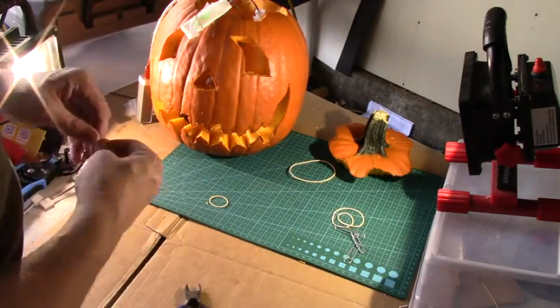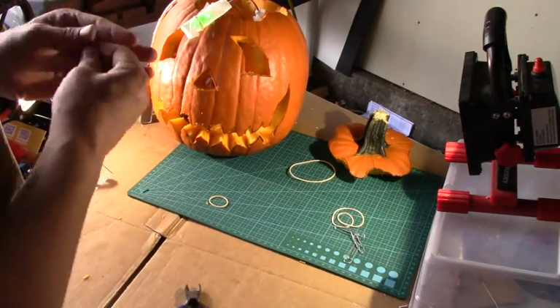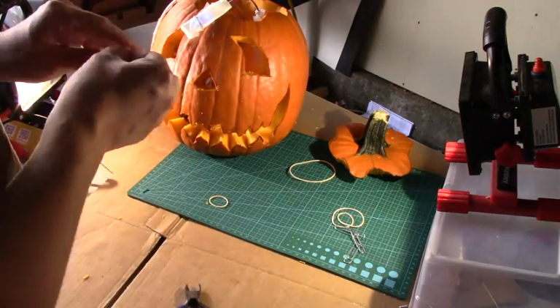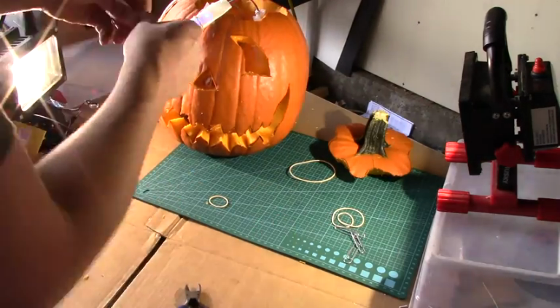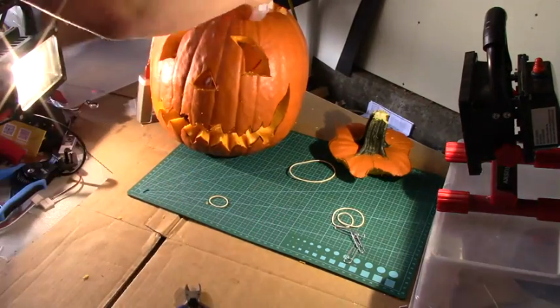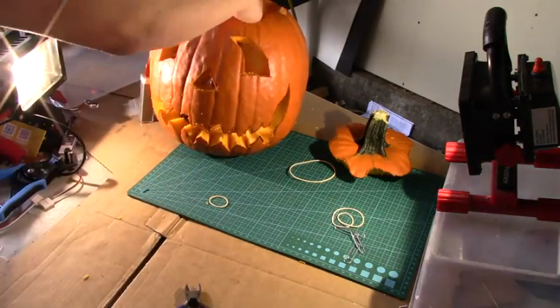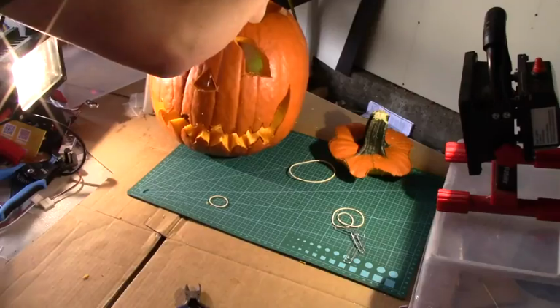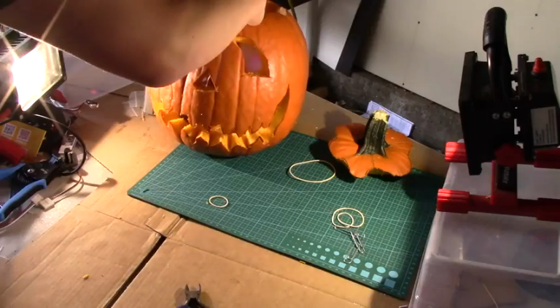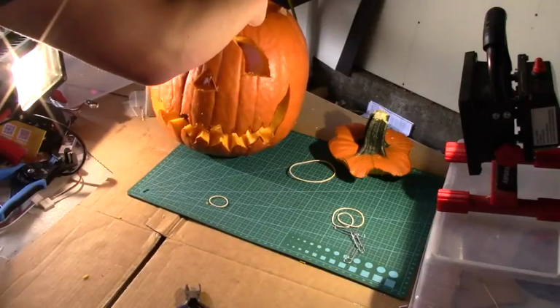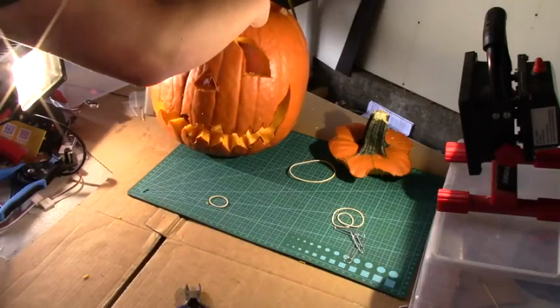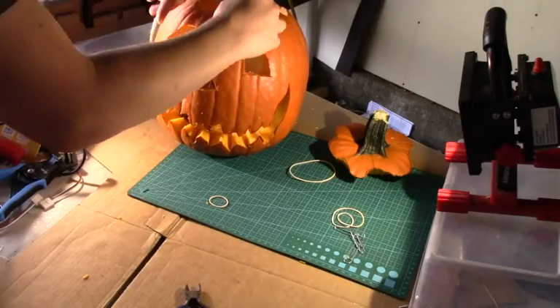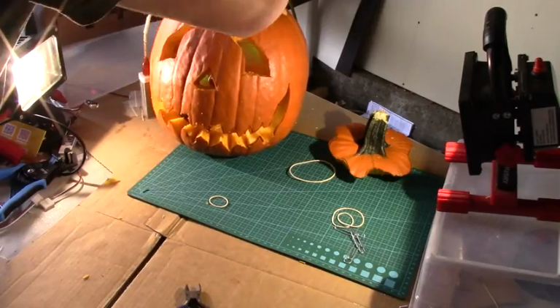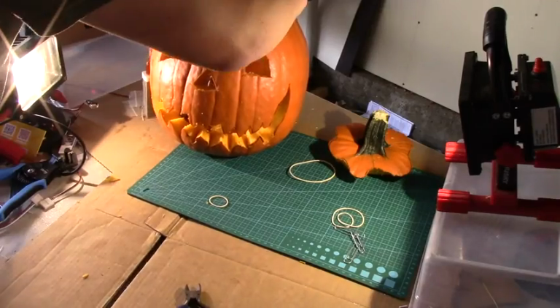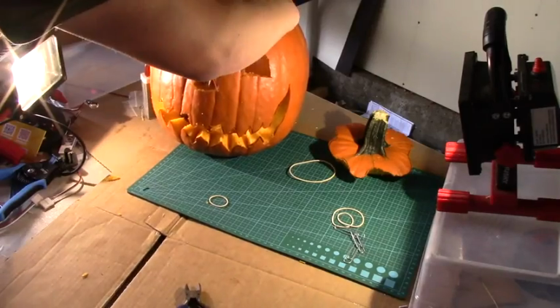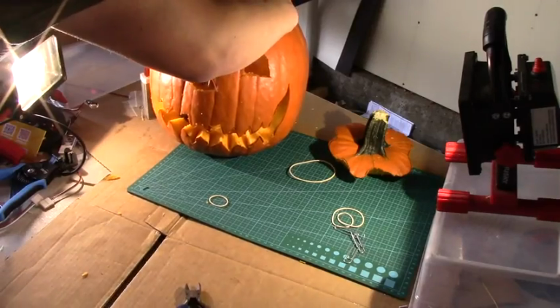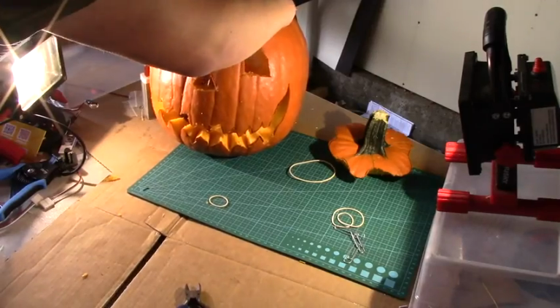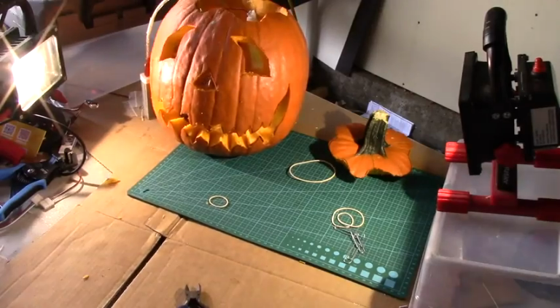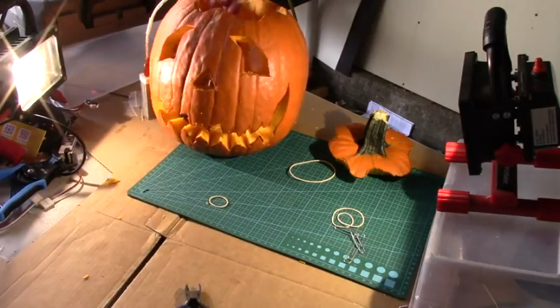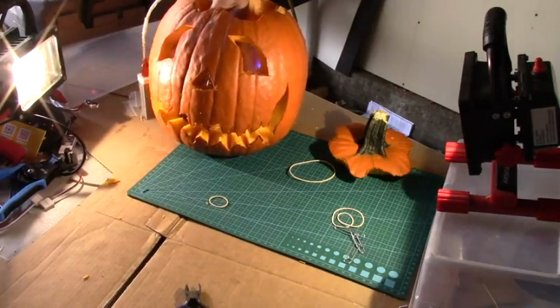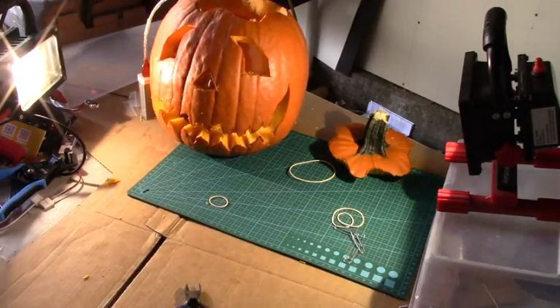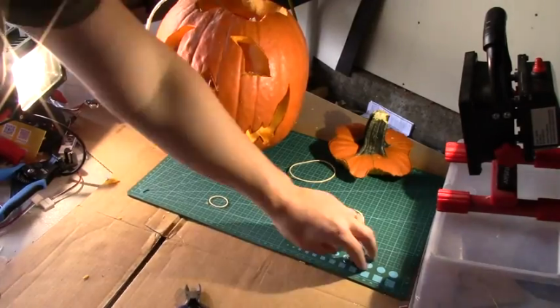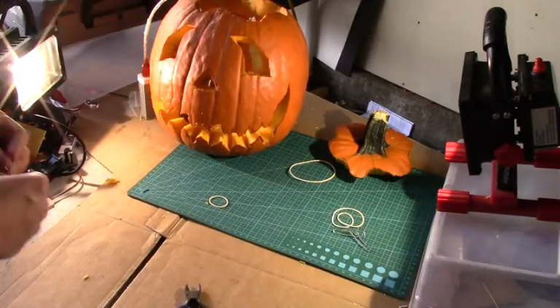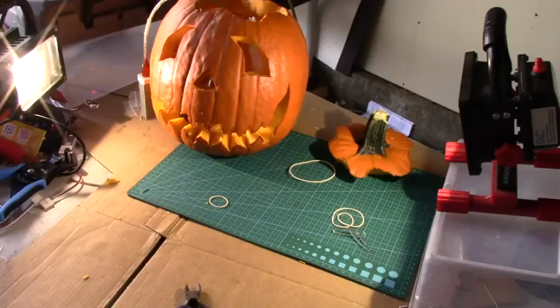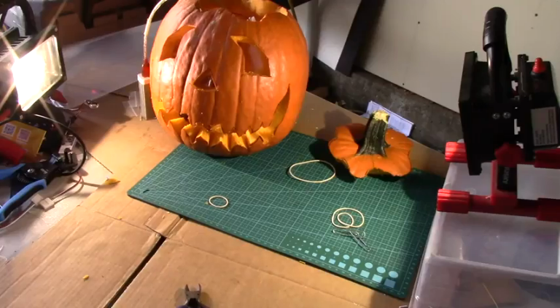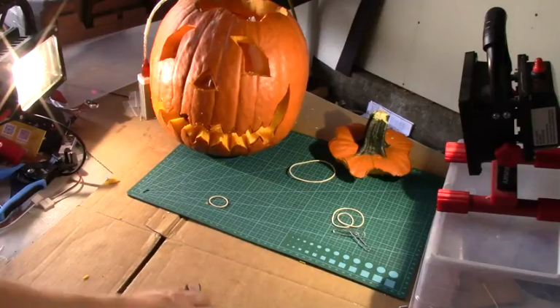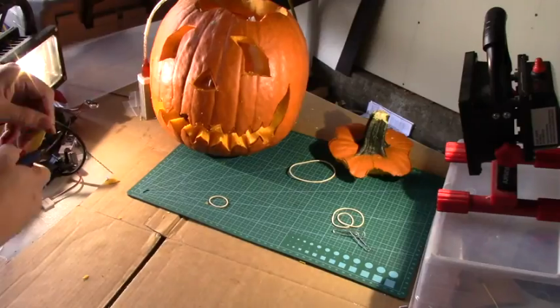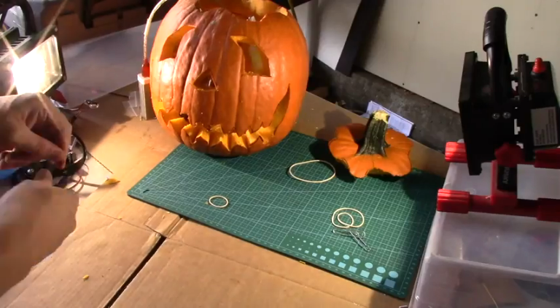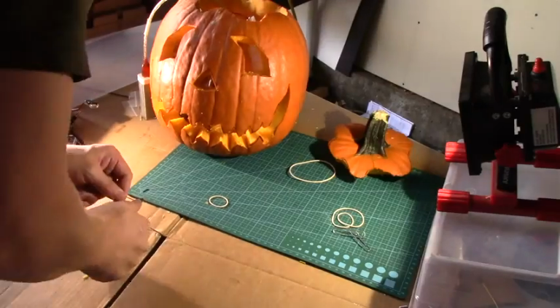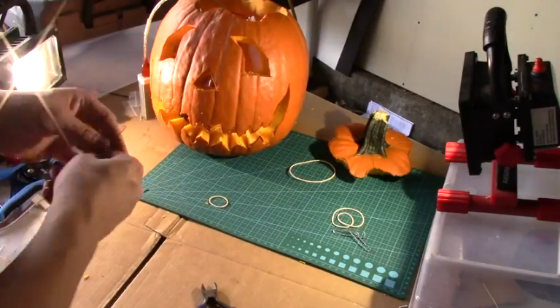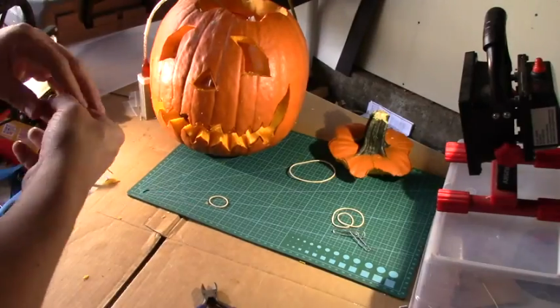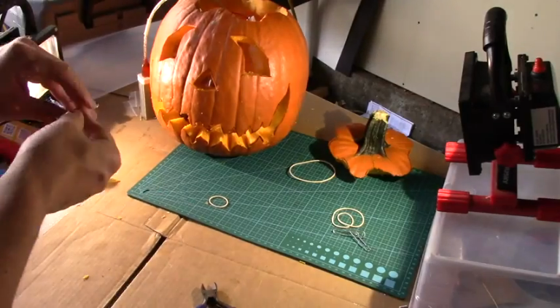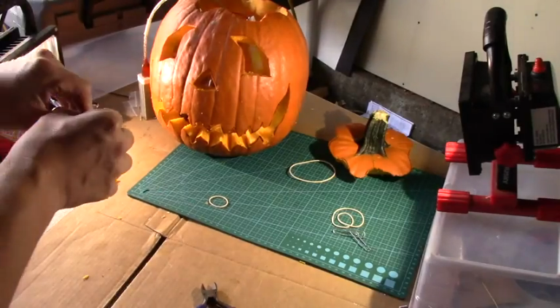Finally I stuck the electronics inside the pumpkin and I used a couple of pieces of paper clip folded kind of like staples so I could hold the eyes in place.